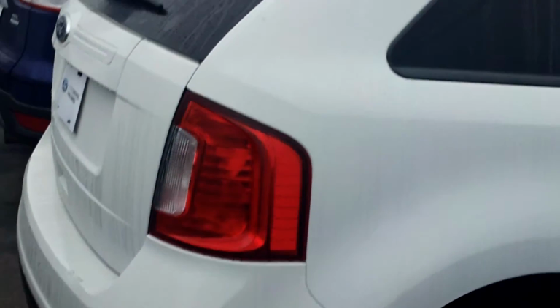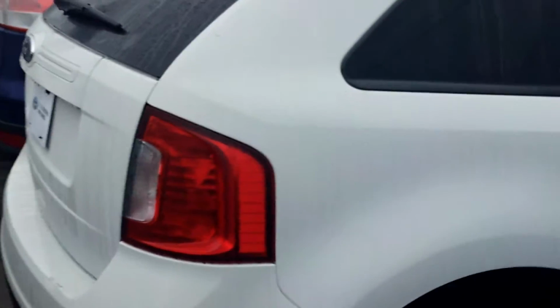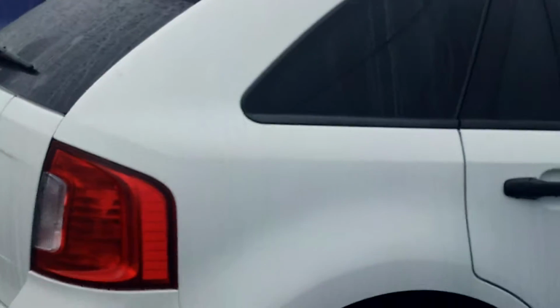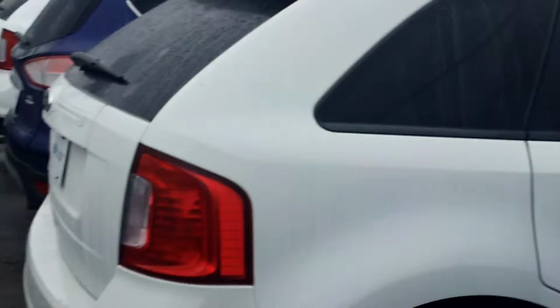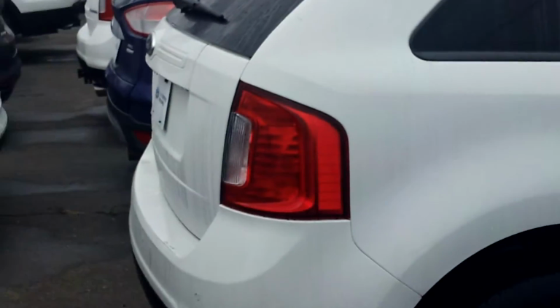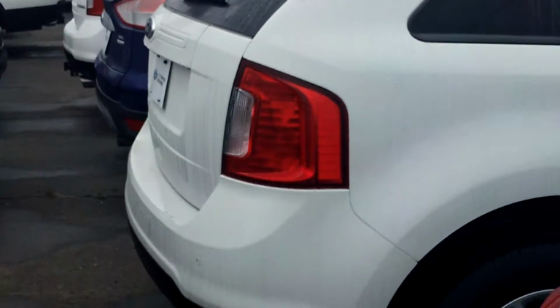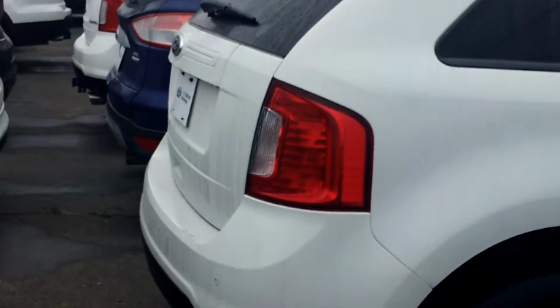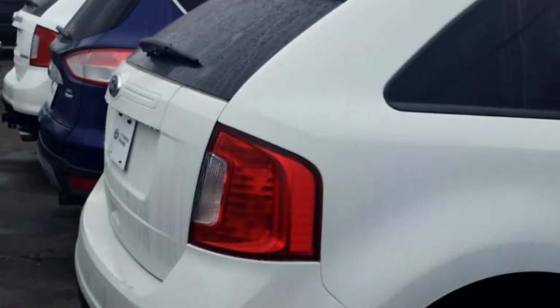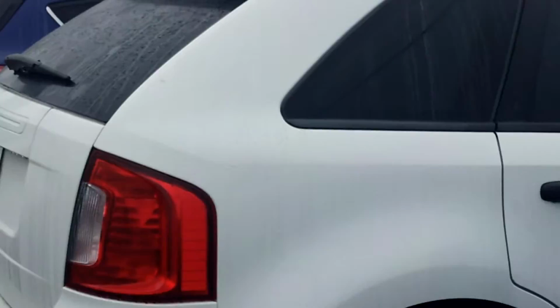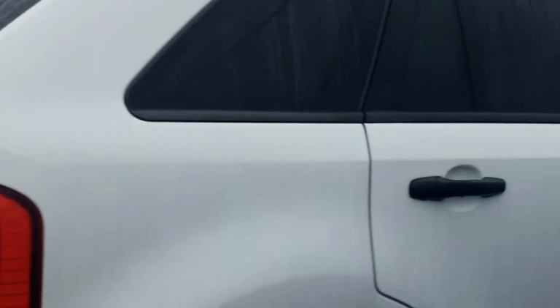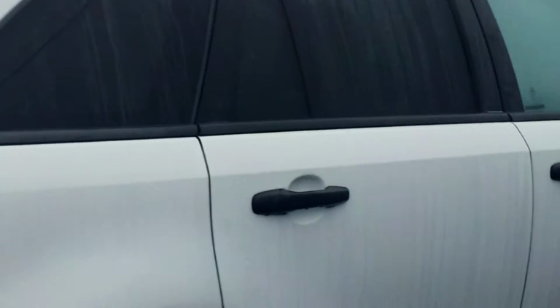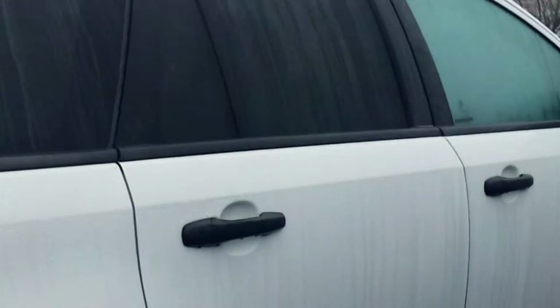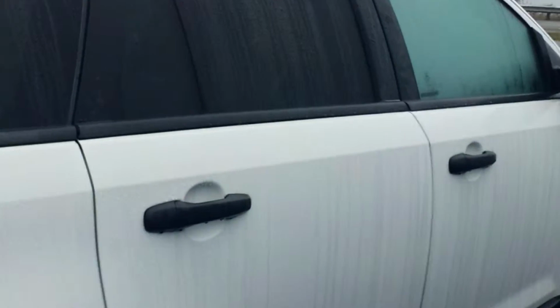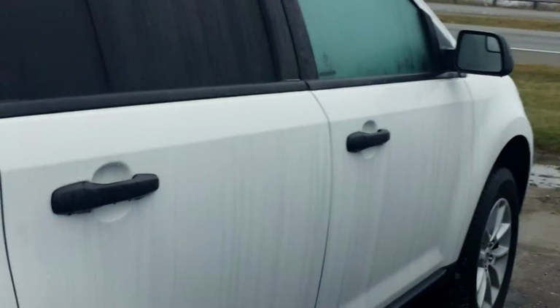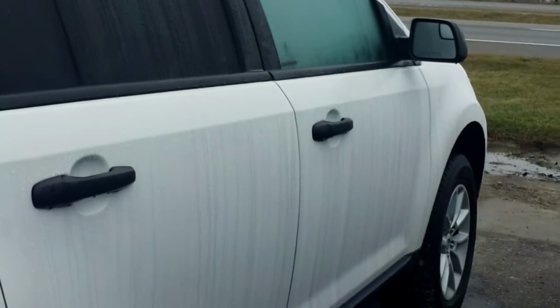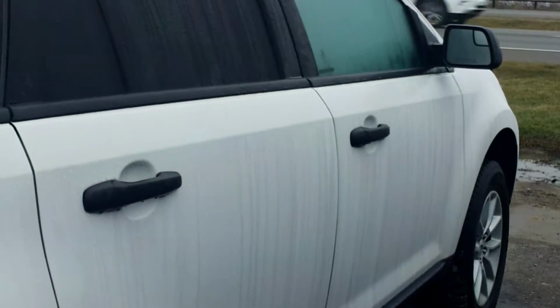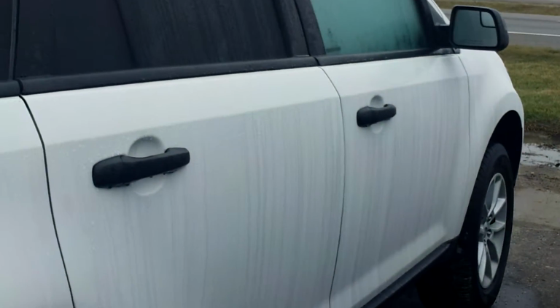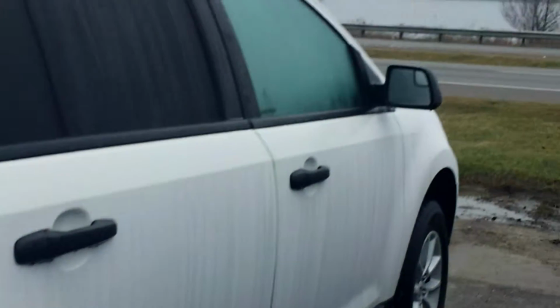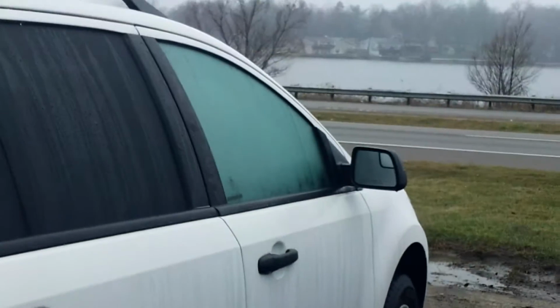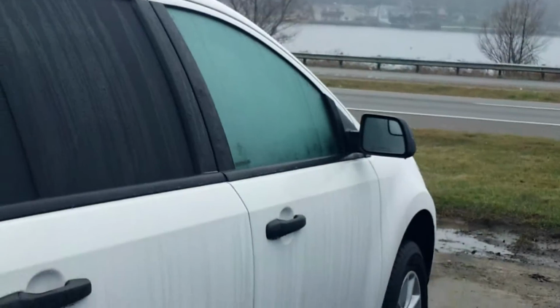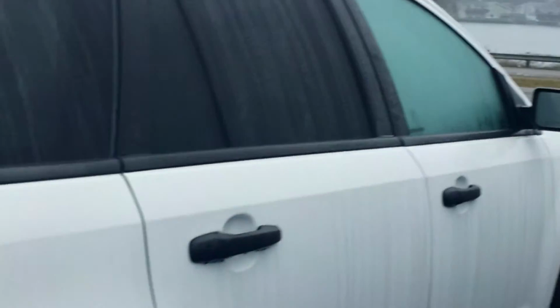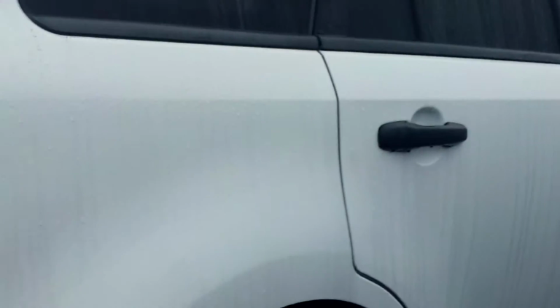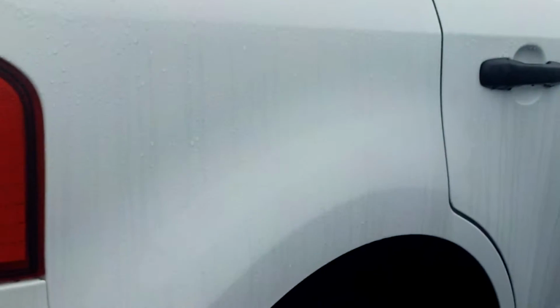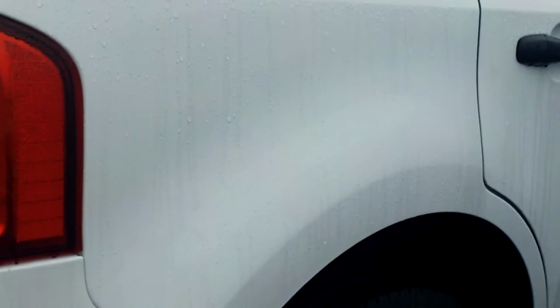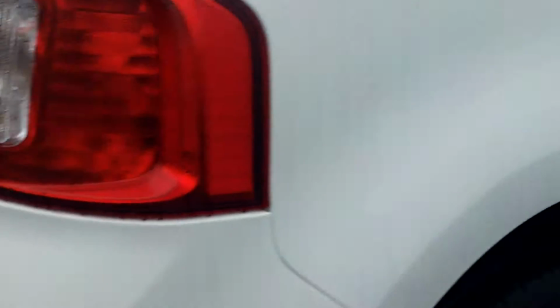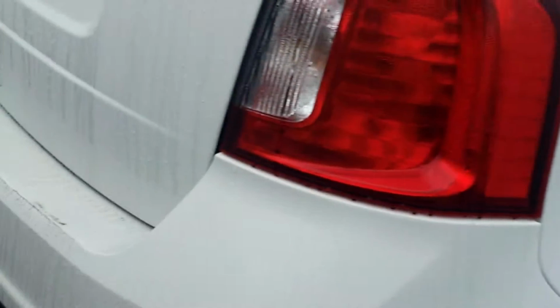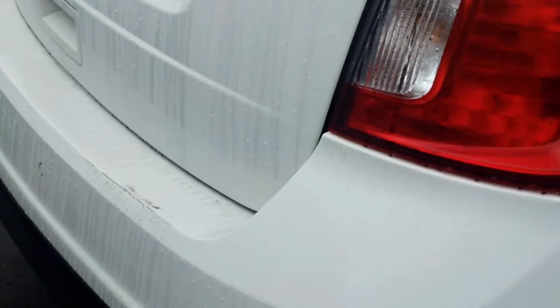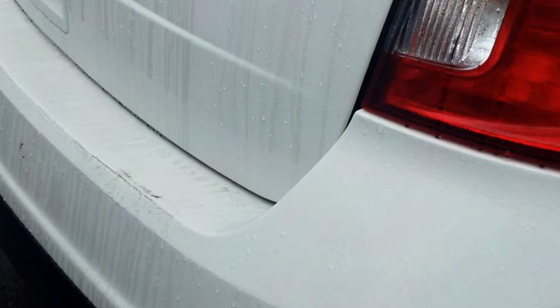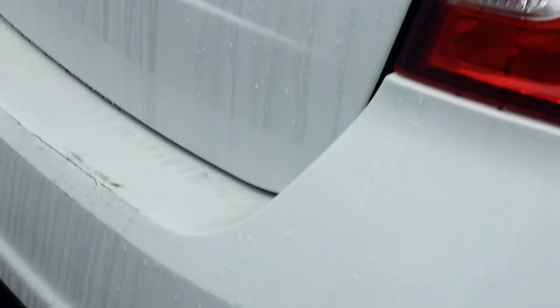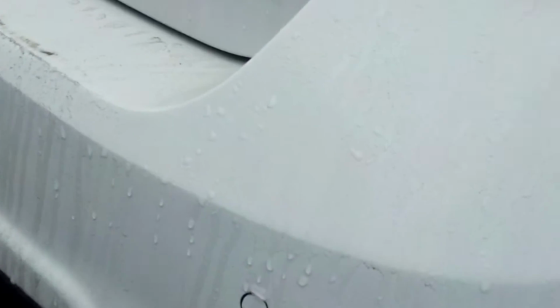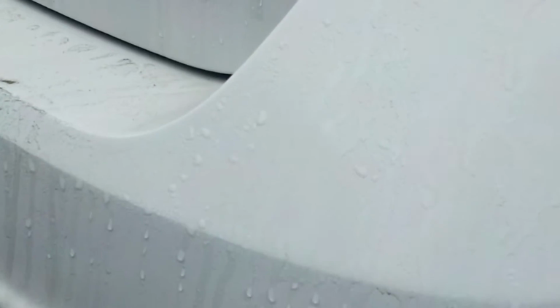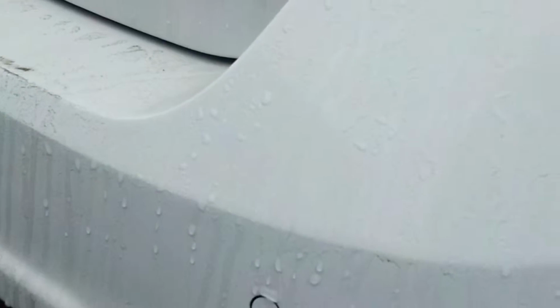Hi Nicole, this is Doug from Skelnick Ford. This is the Ford Edge that you're inquiring about. Nice car, got good rubber on it, and does have the backup sensors on it.